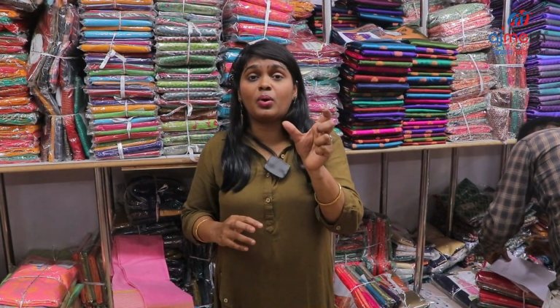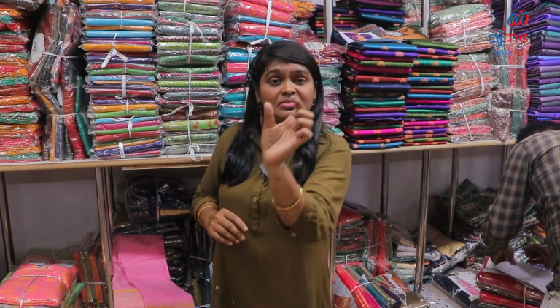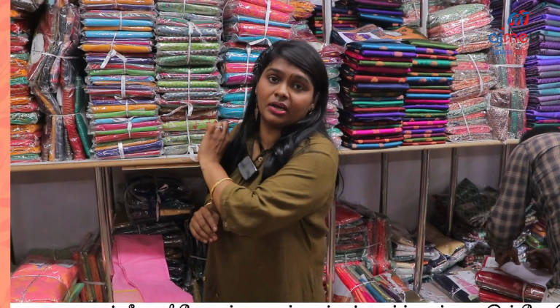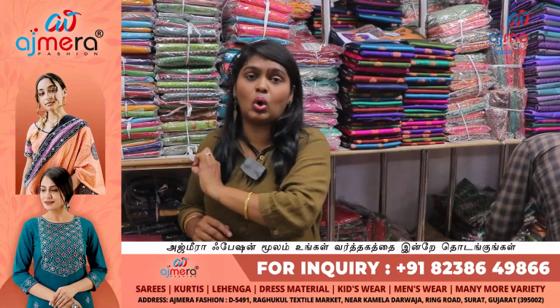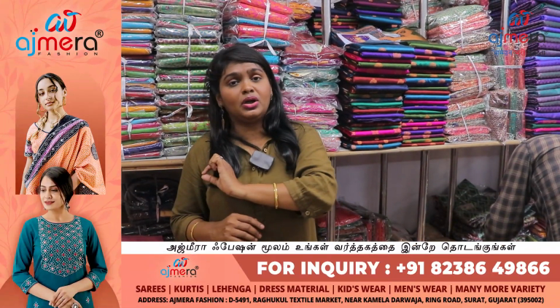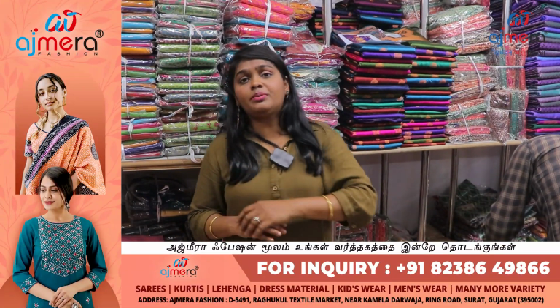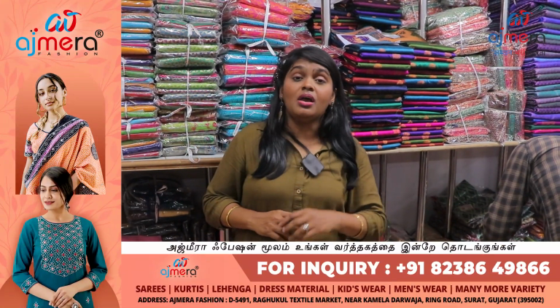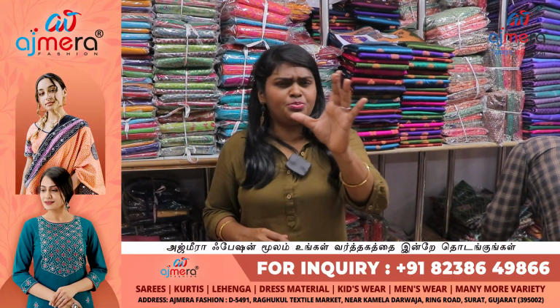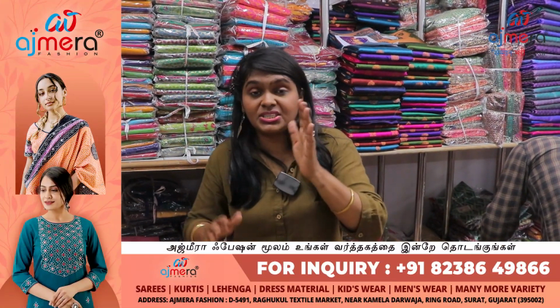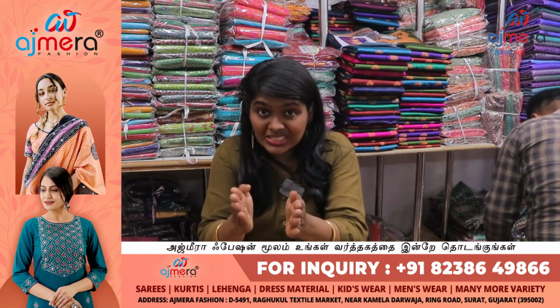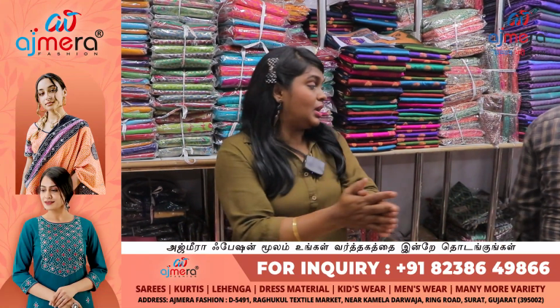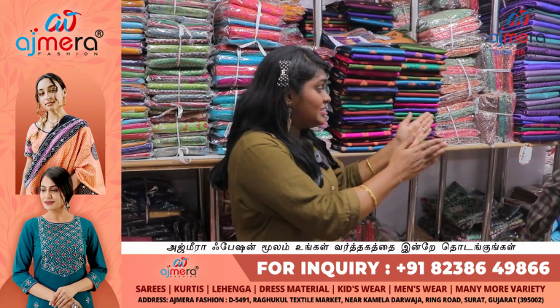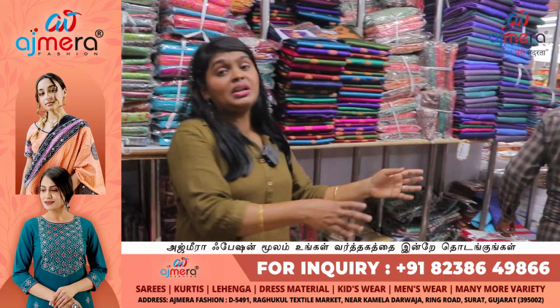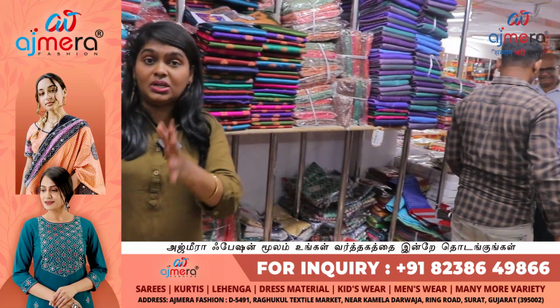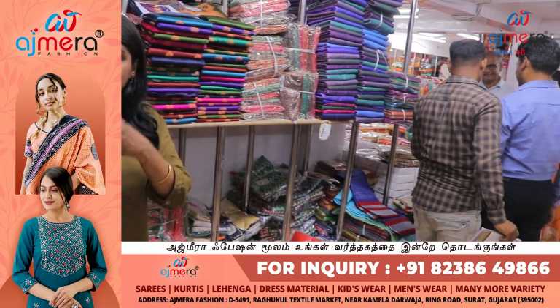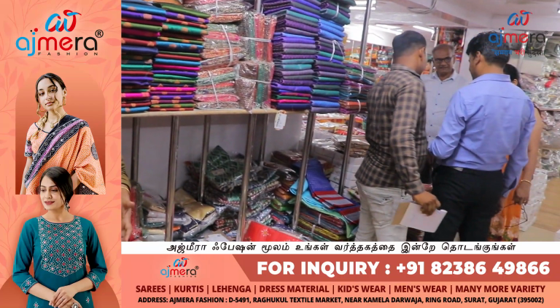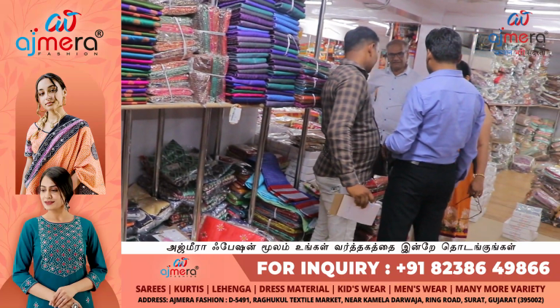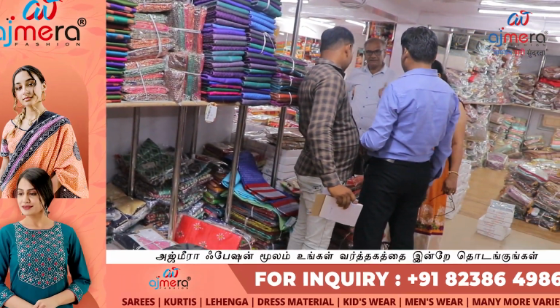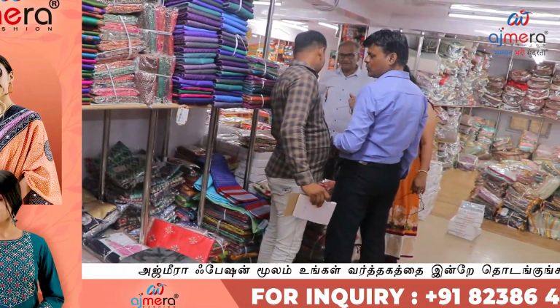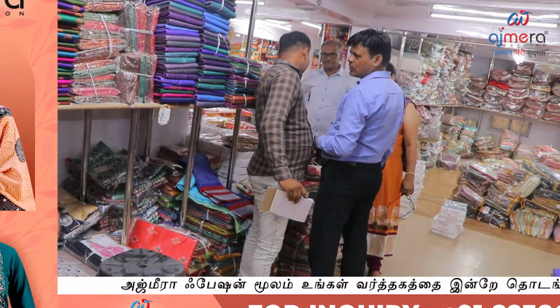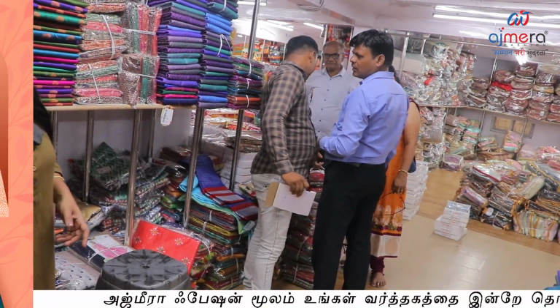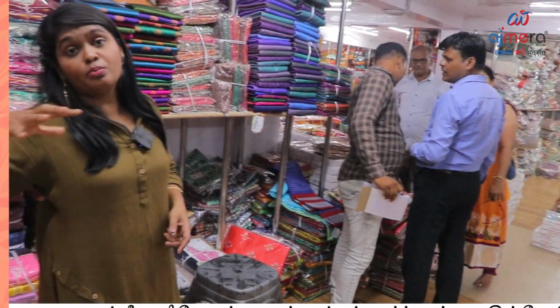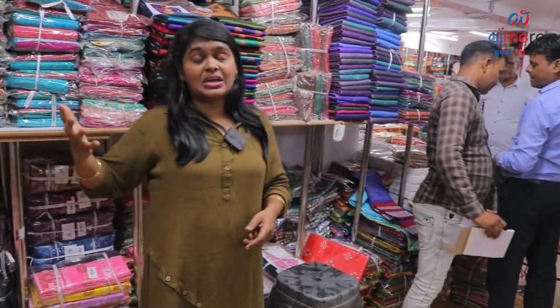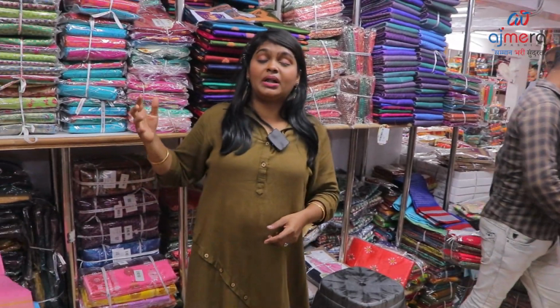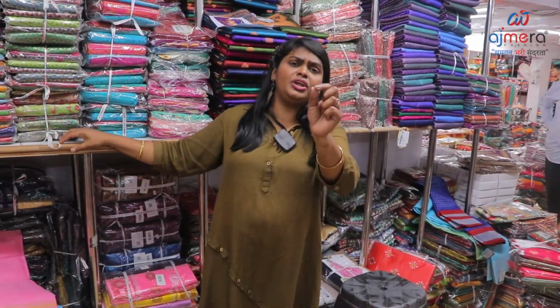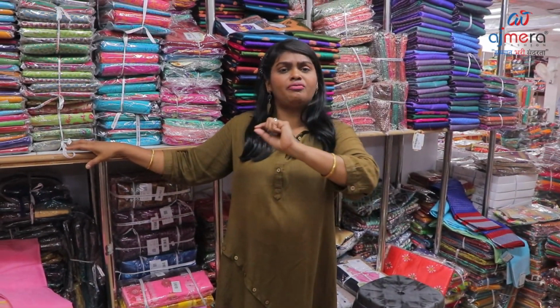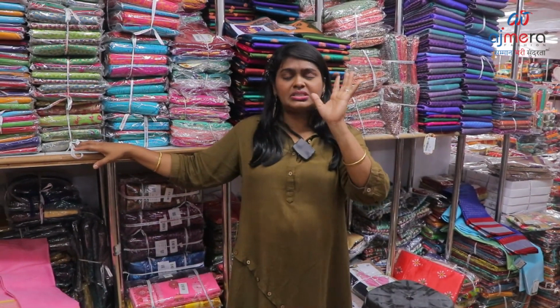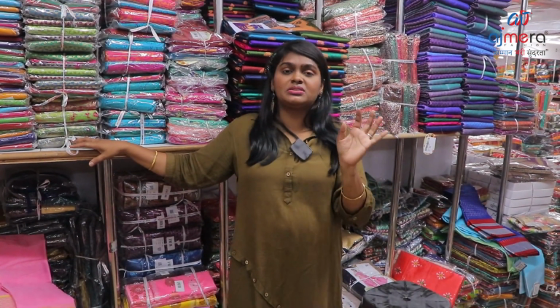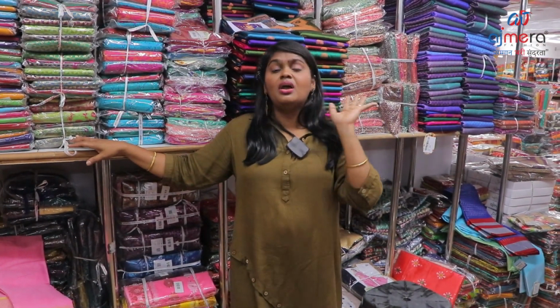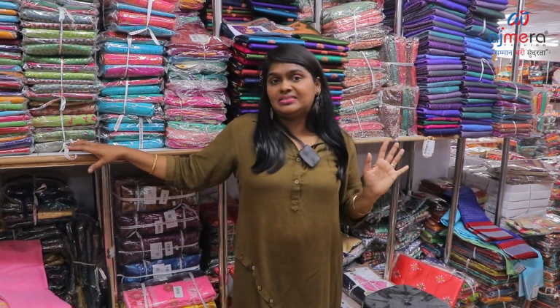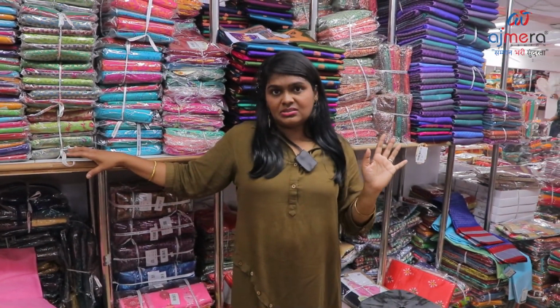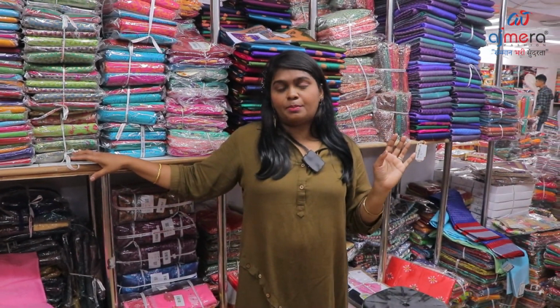Call and contact Ajmera Fashions — visit and experience. Share your ideas. Business startup from 20–25,000 side business — textile business startup available.